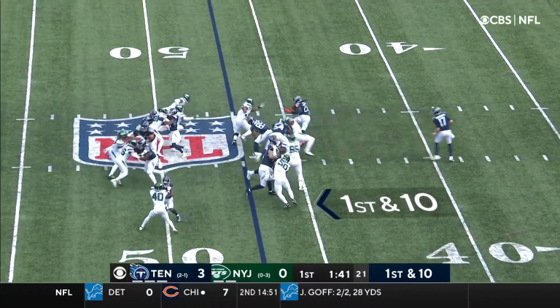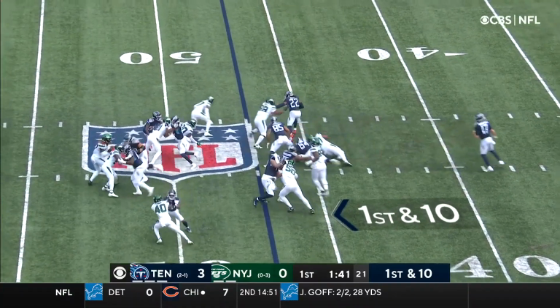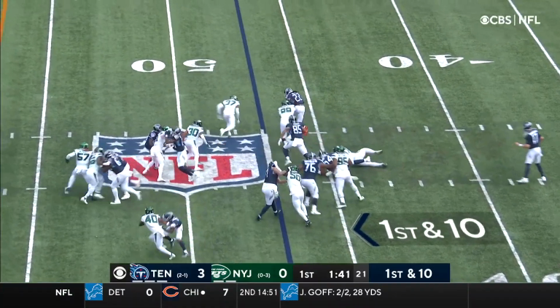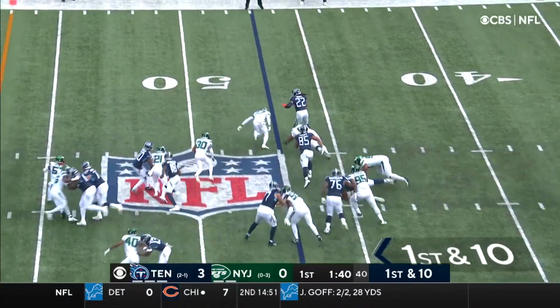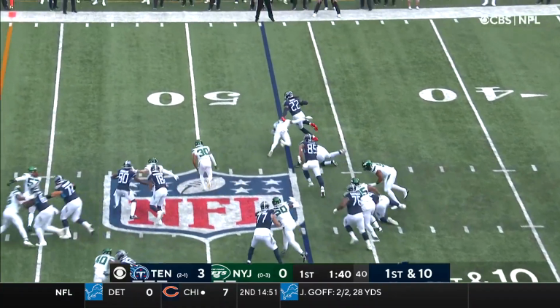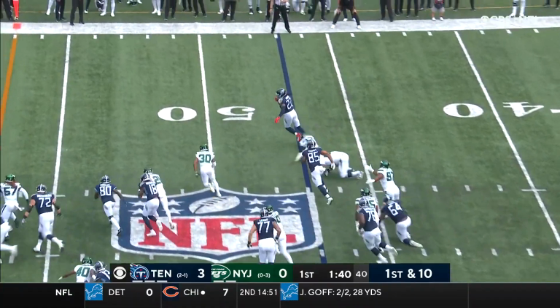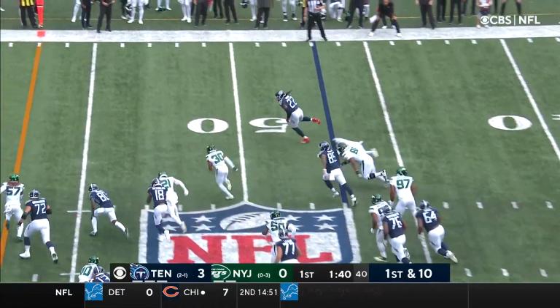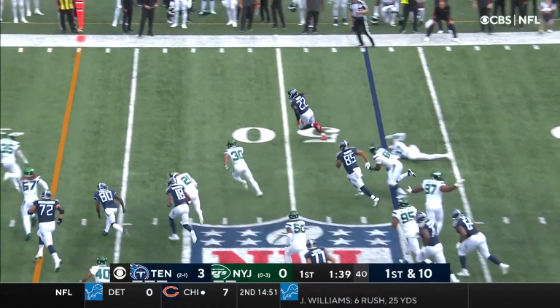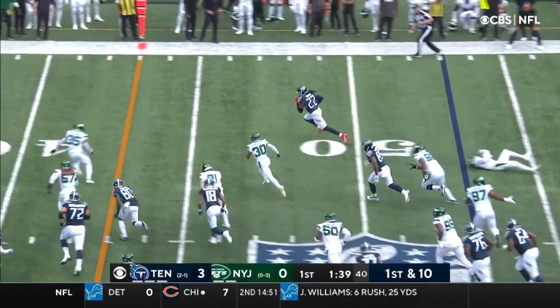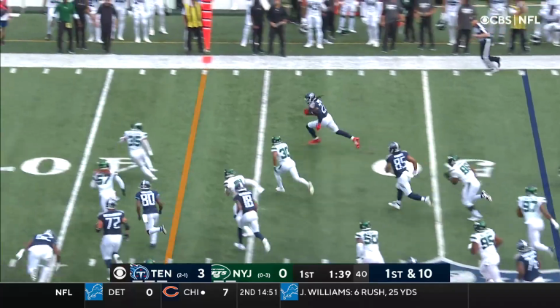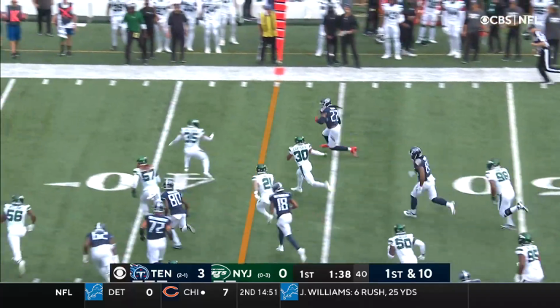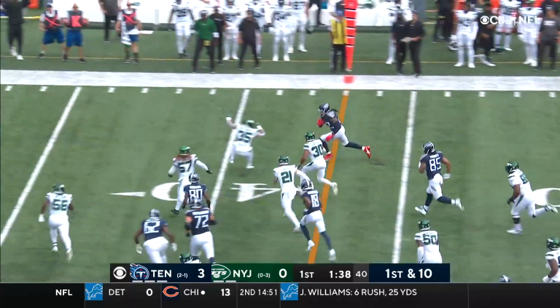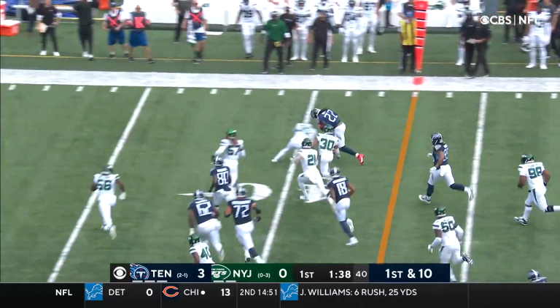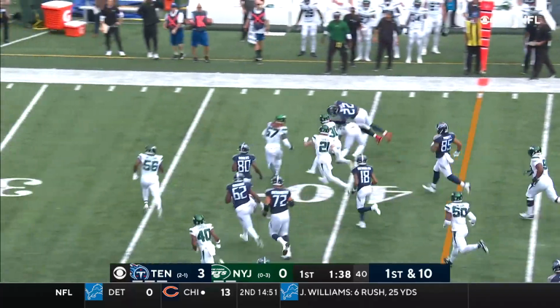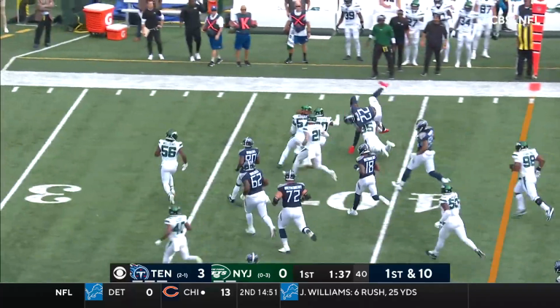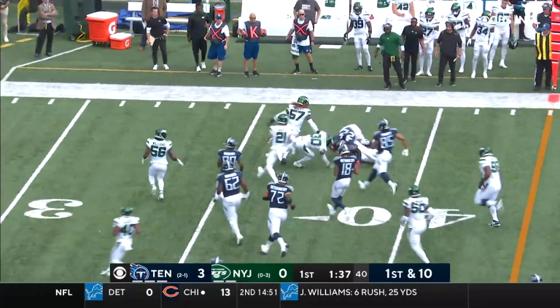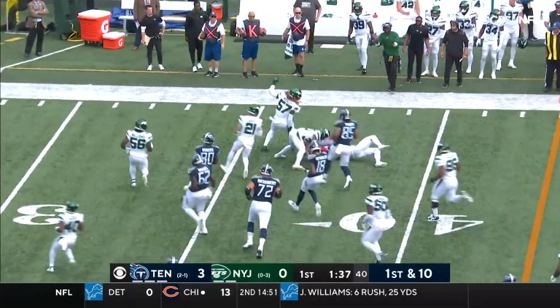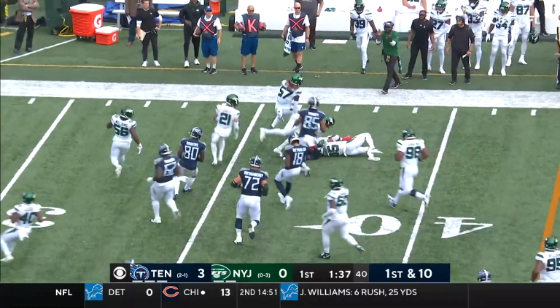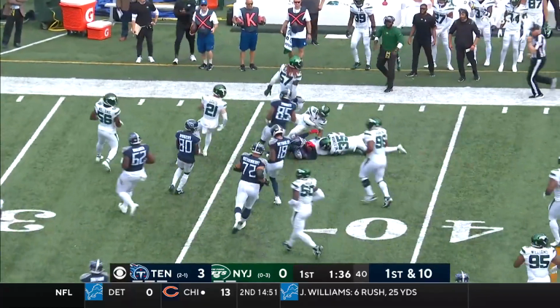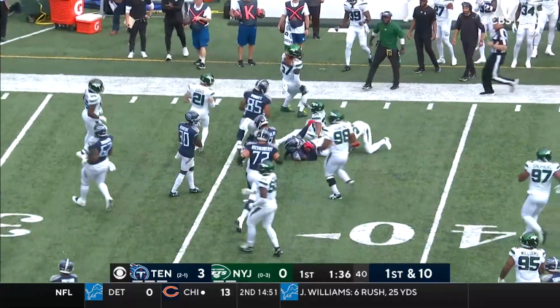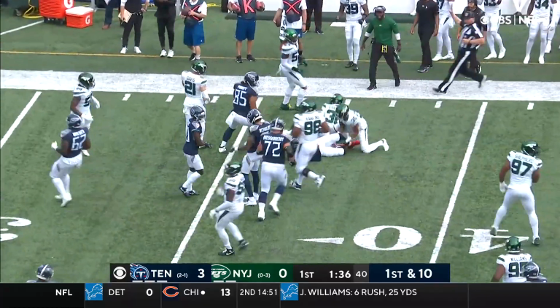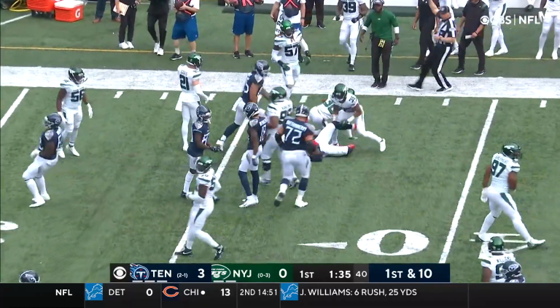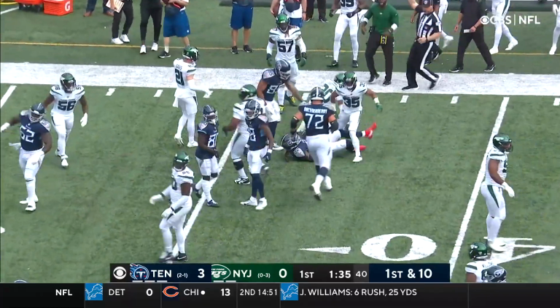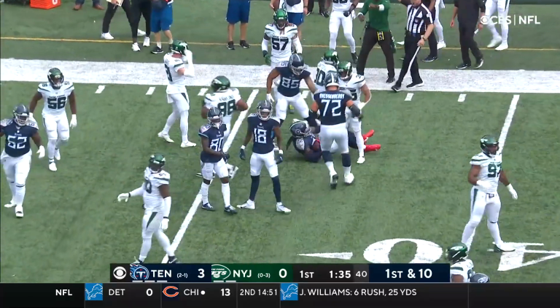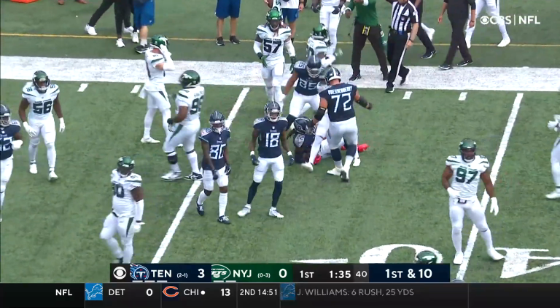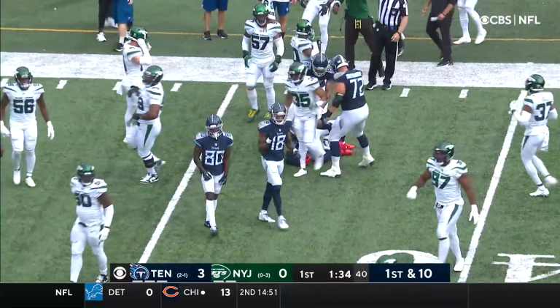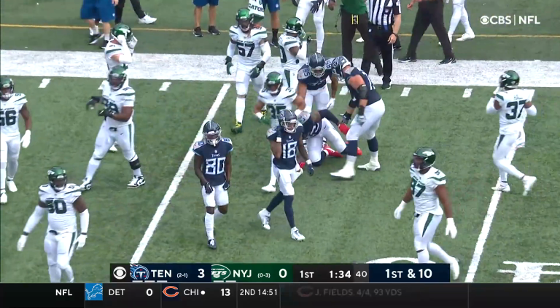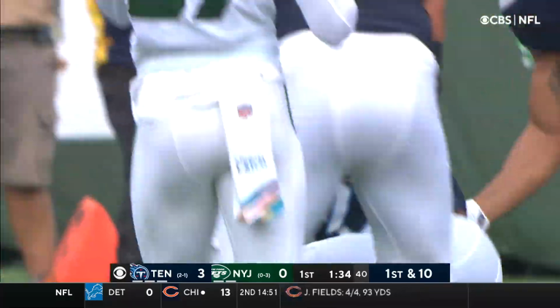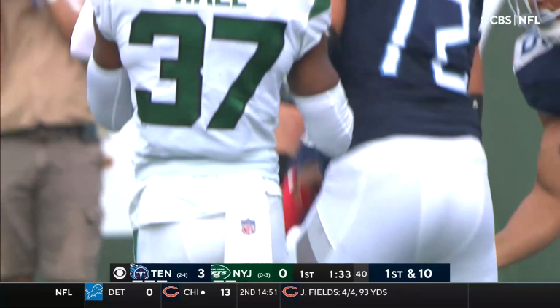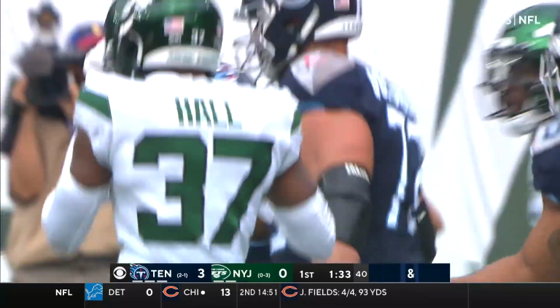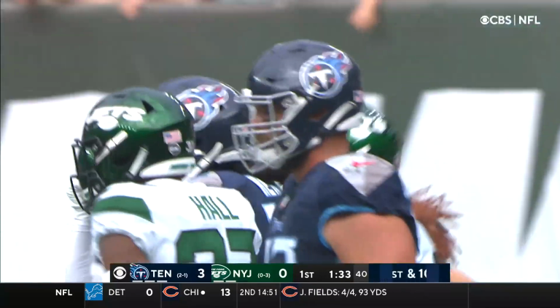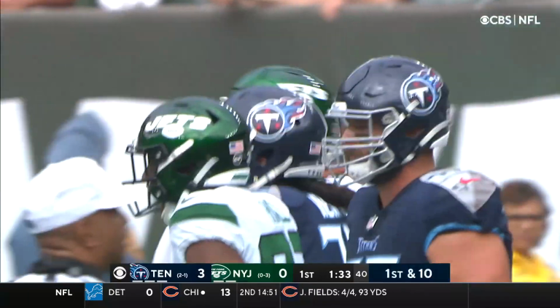Henry breaking it outside, has running room, has a first down inside the 40, to about the 37-yard line.